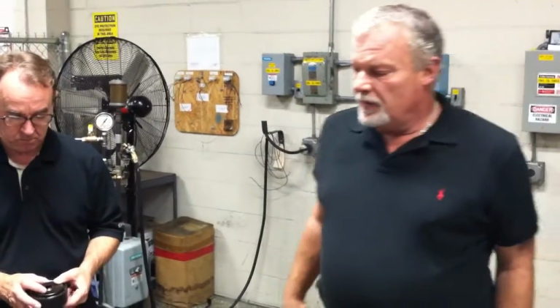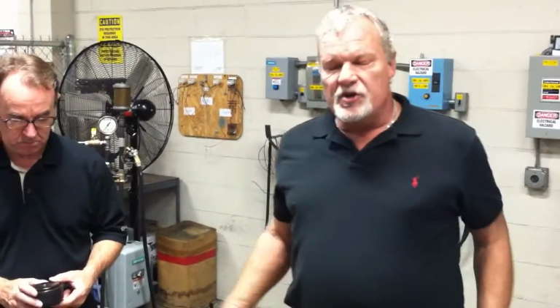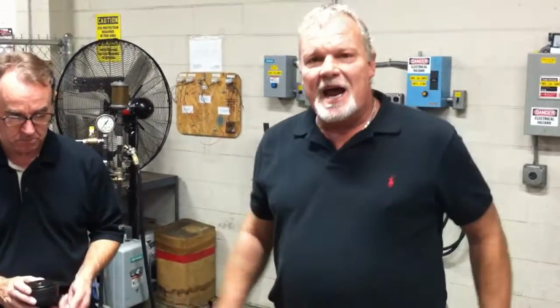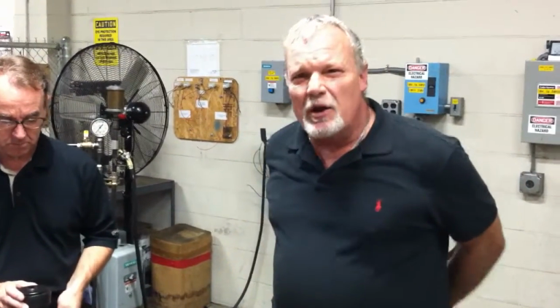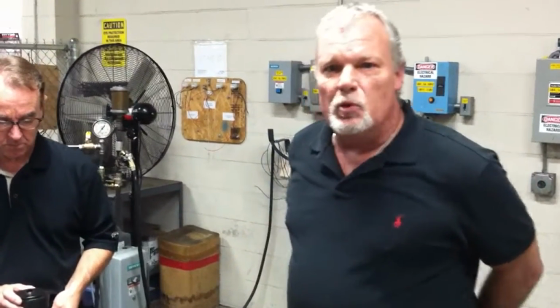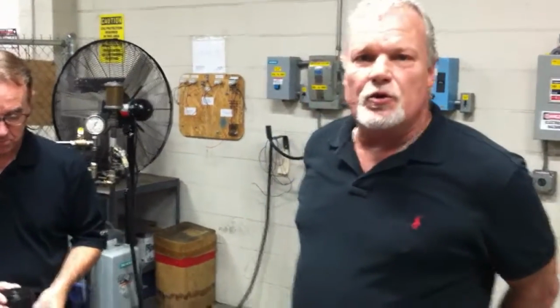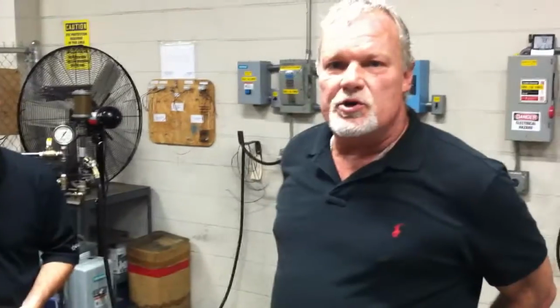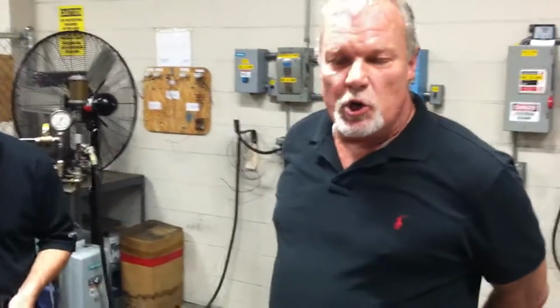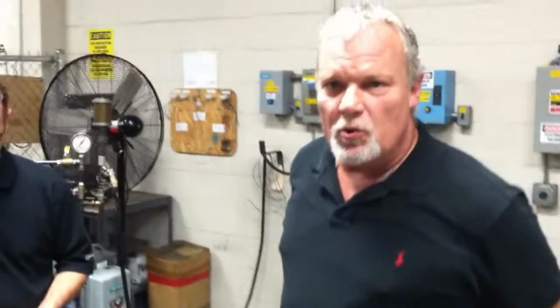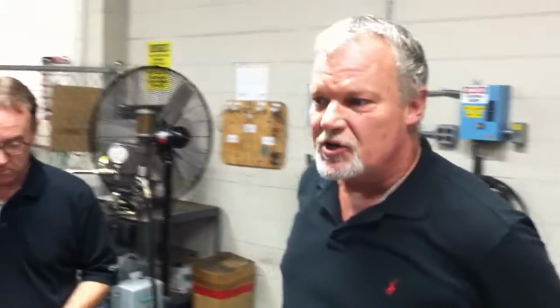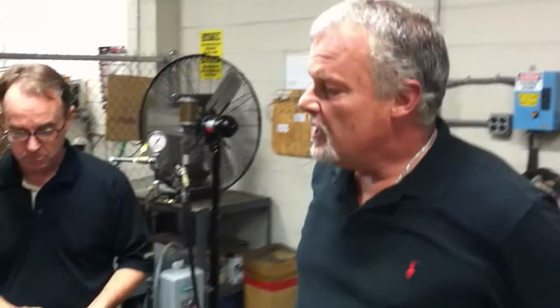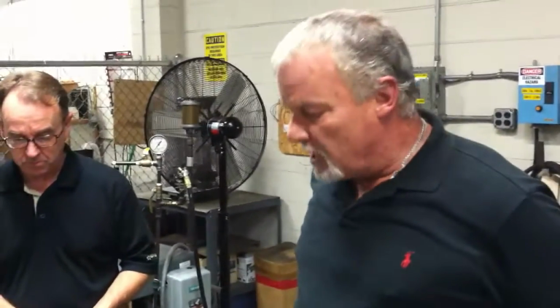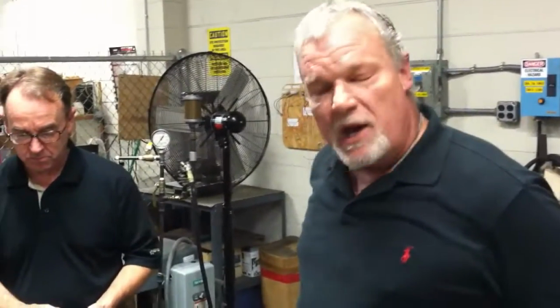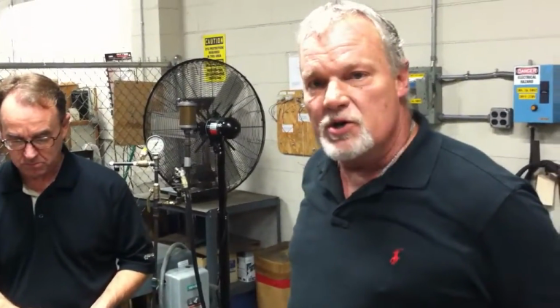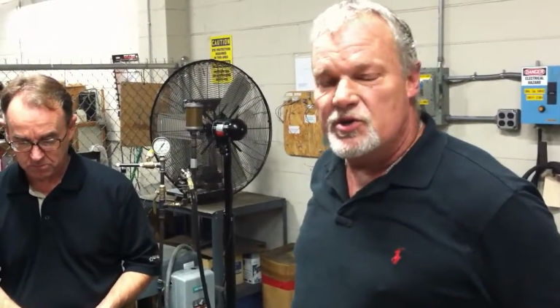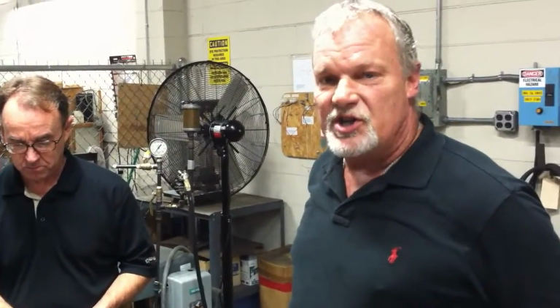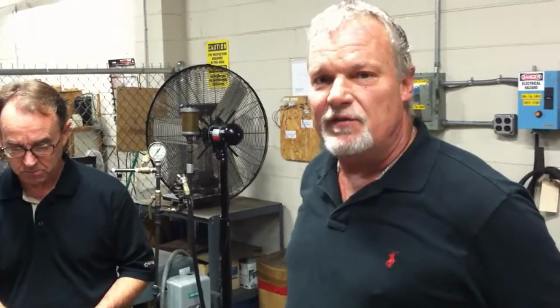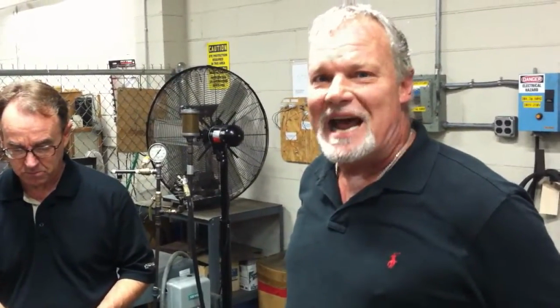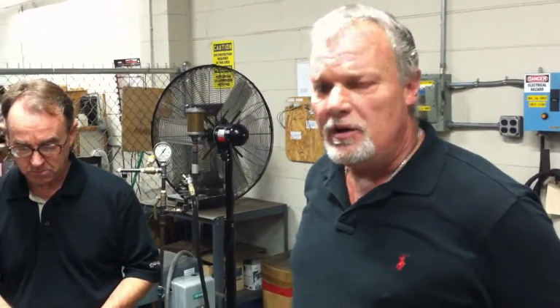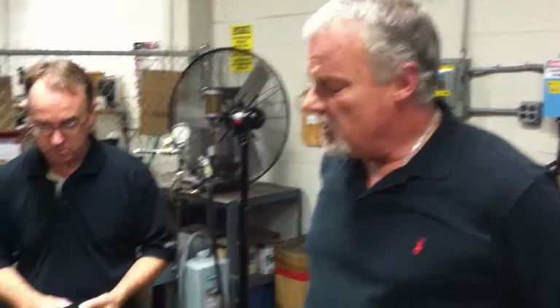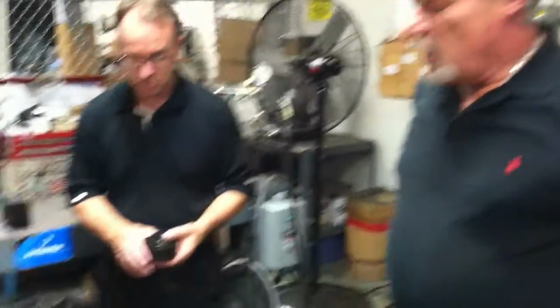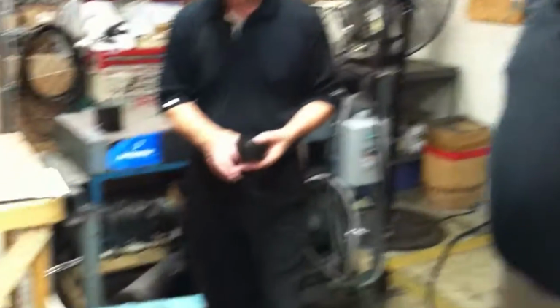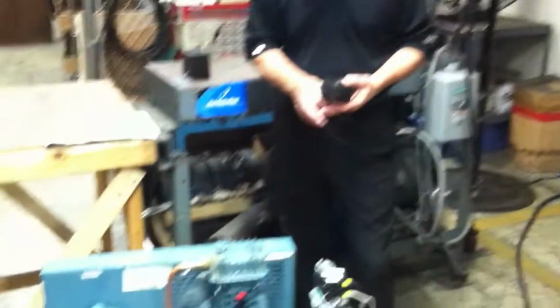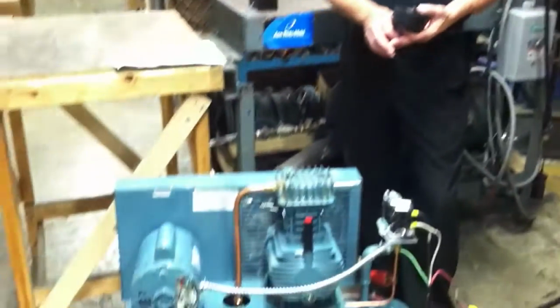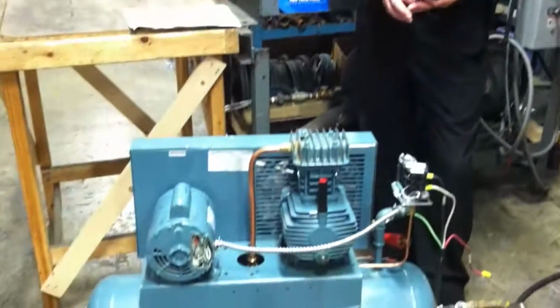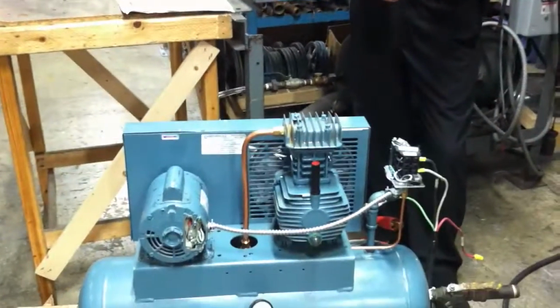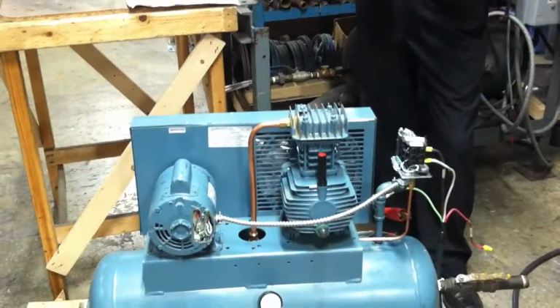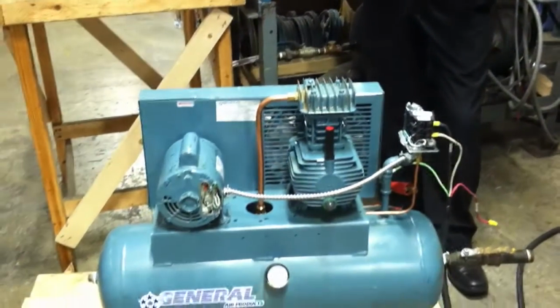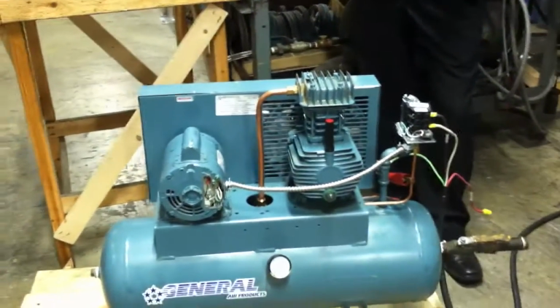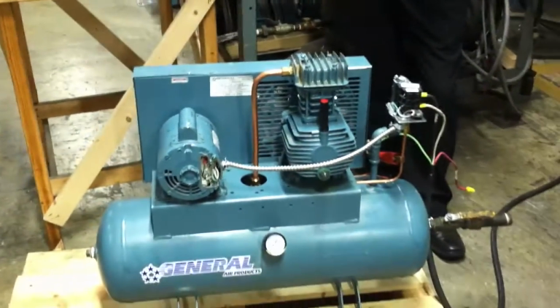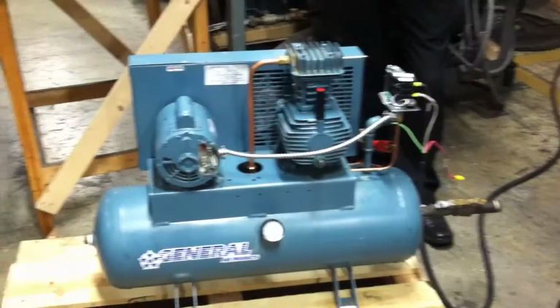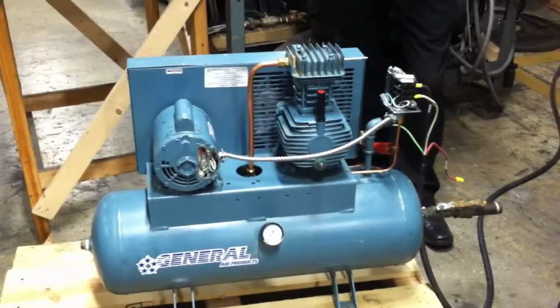This is a tank-mounted compressor that was returned to us. The complaint was that it was excessively loud. Upon our inspection, what we found was the intake filter was improperly used.